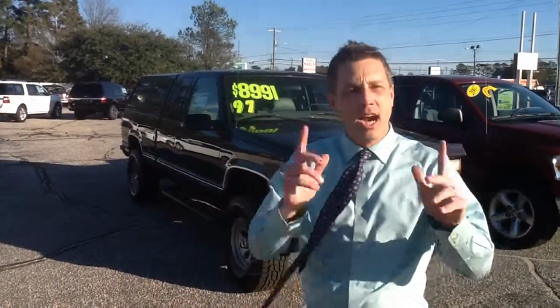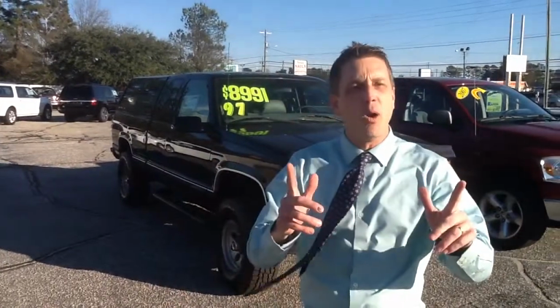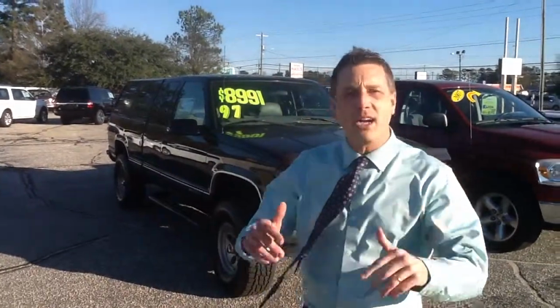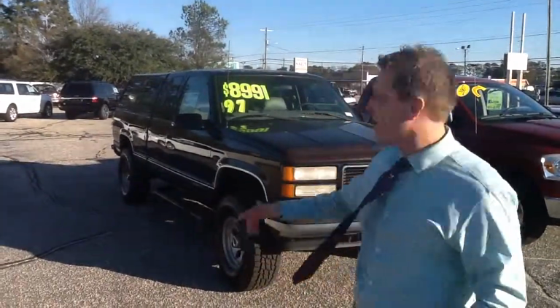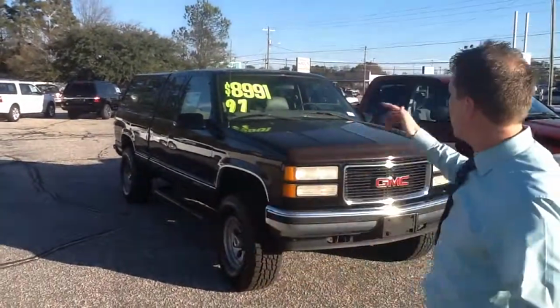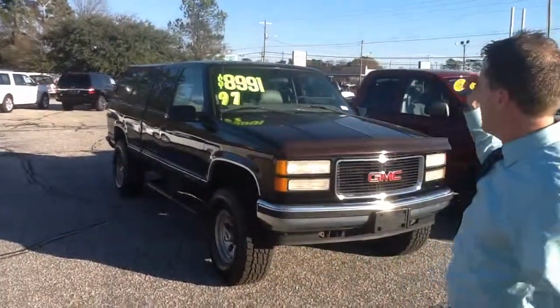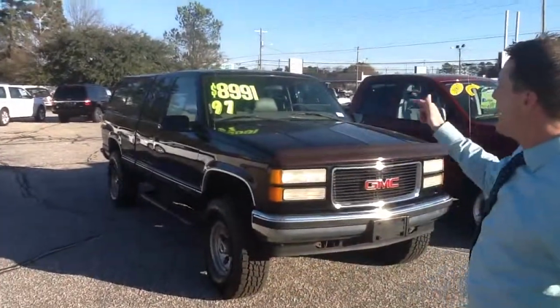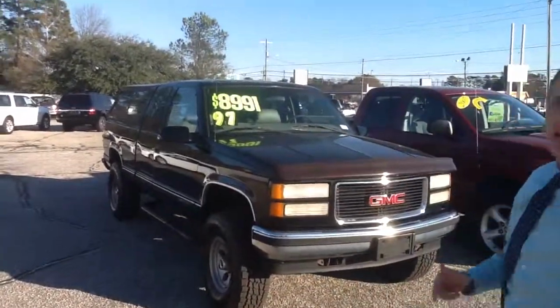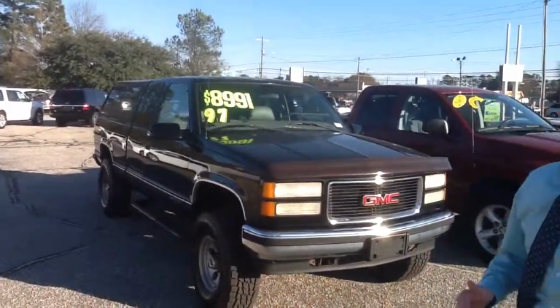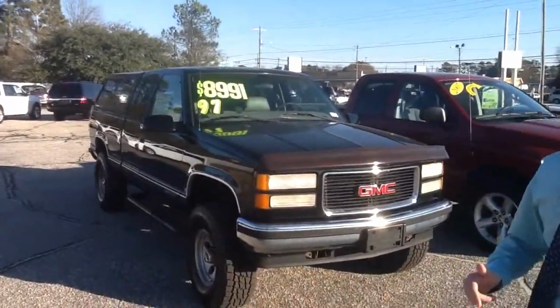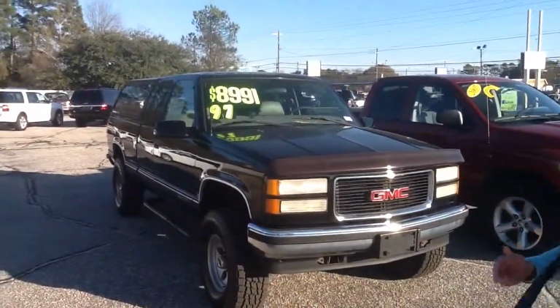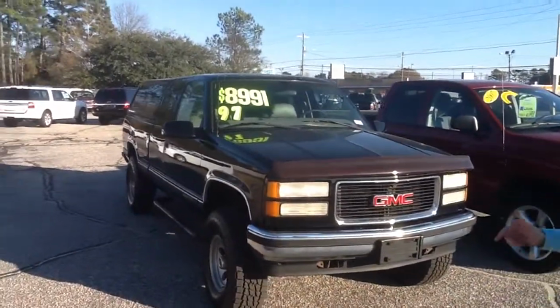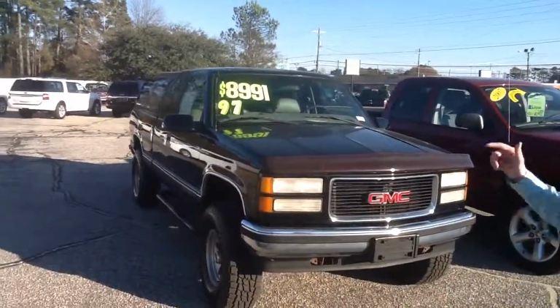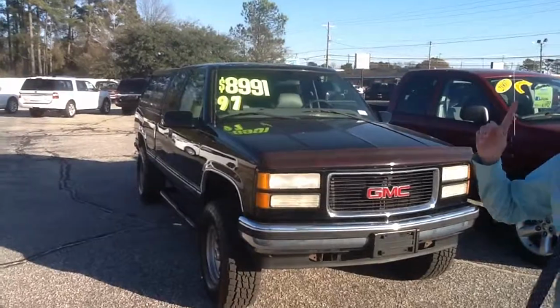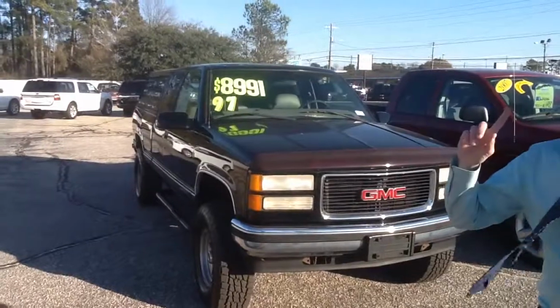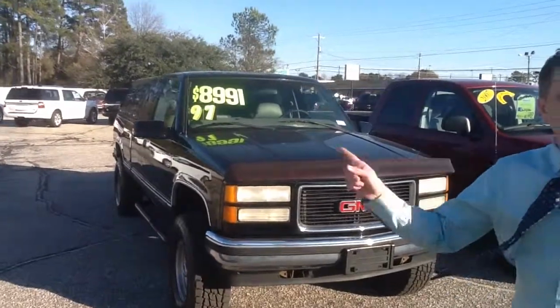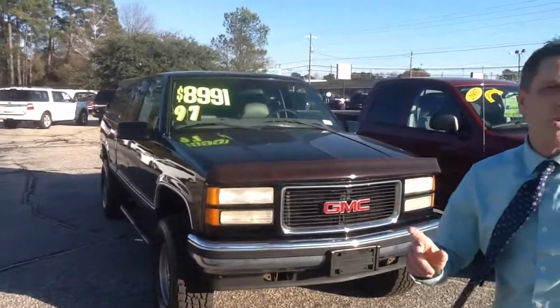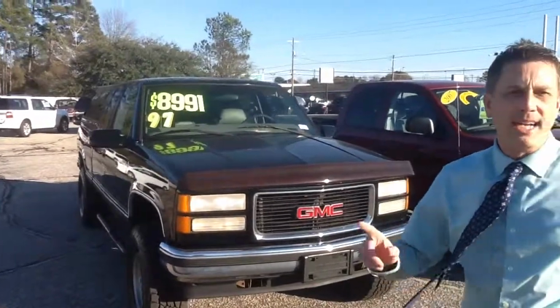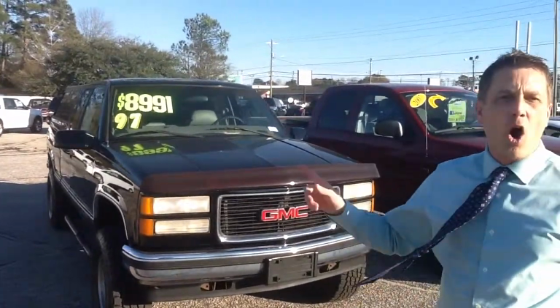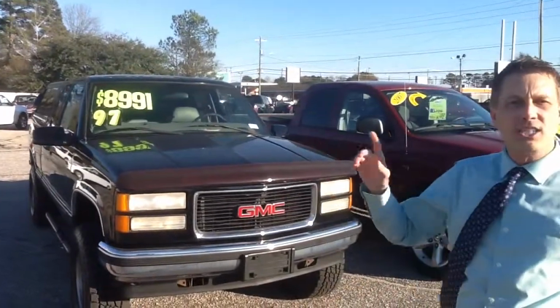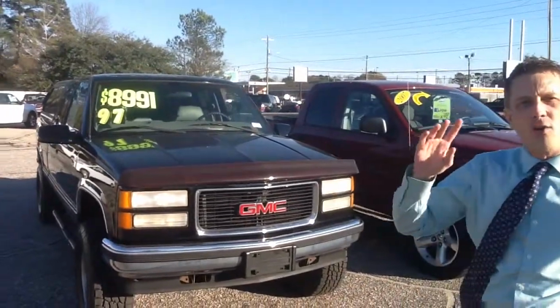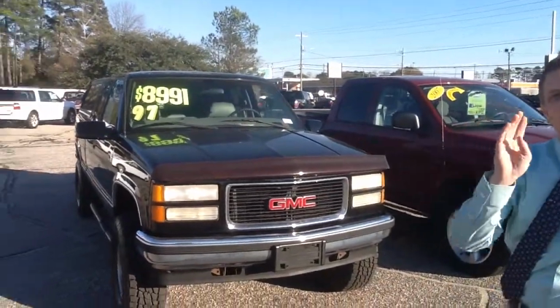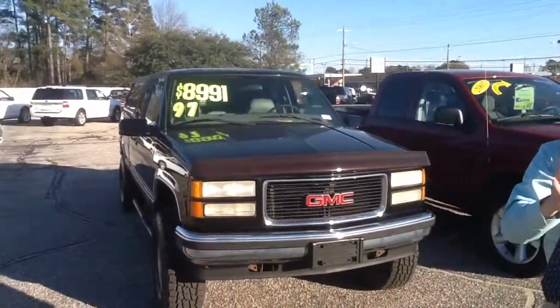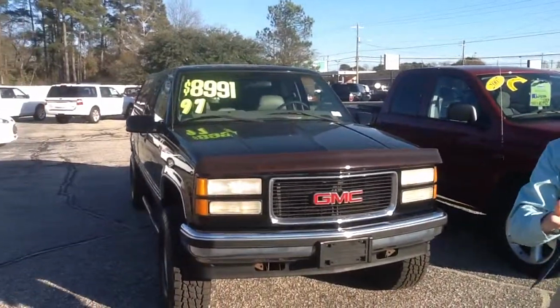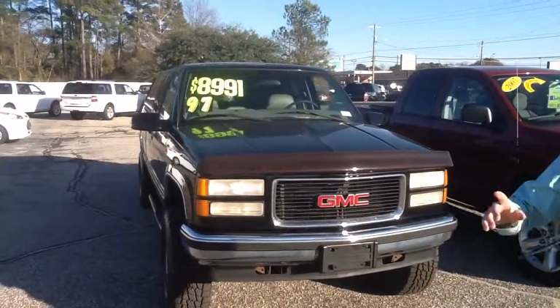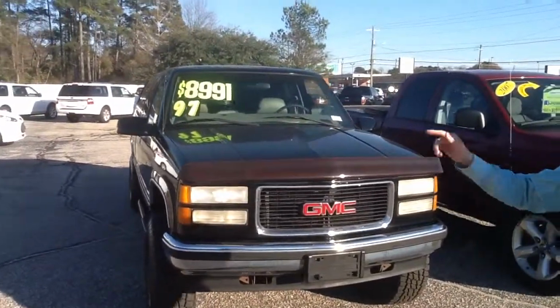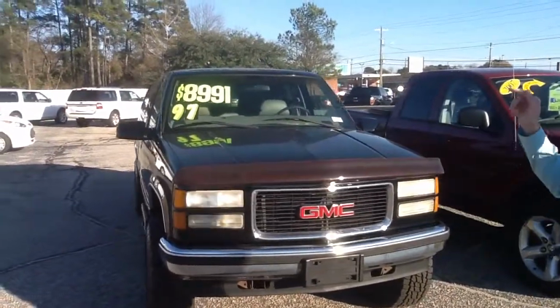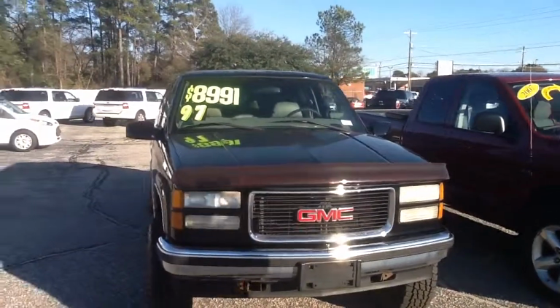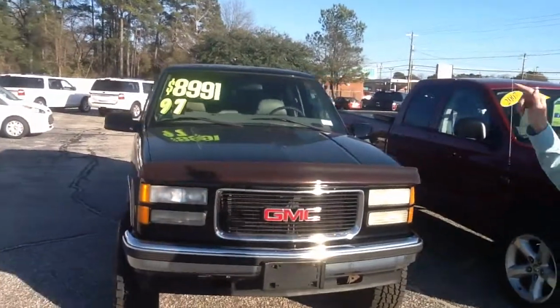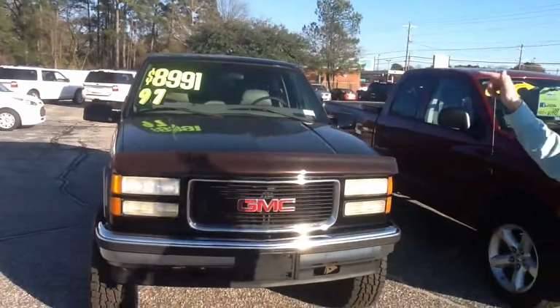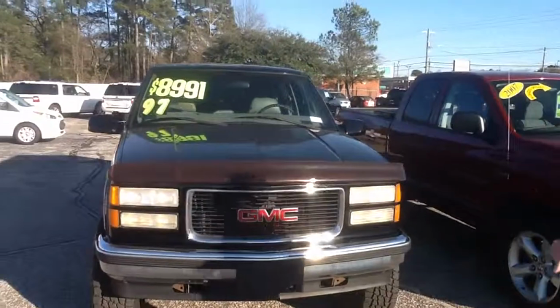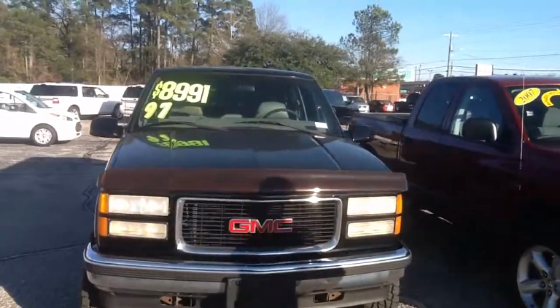Here's what we've got going on: '97 GMC truck. Local trade-in, already serviced, 4-wheel drive. You need to be calling today on this one.